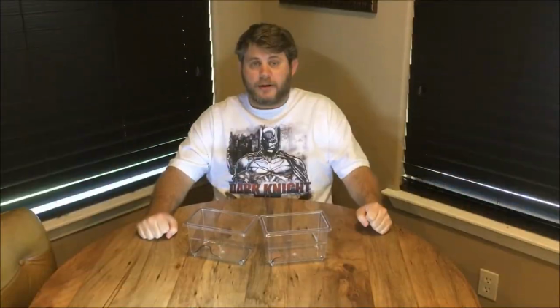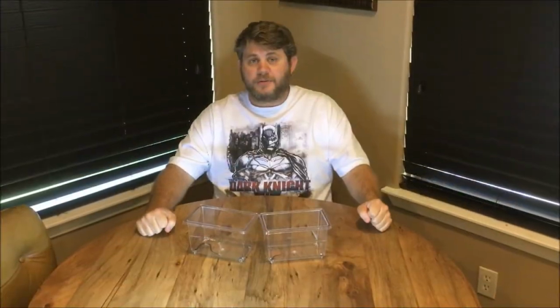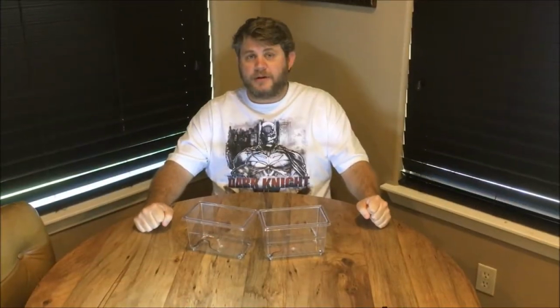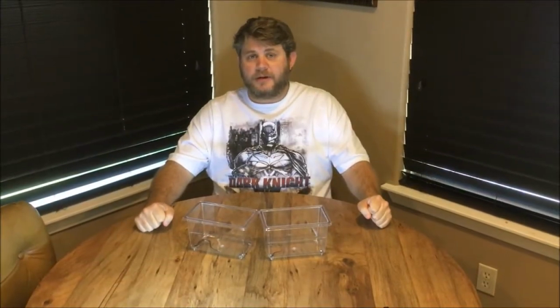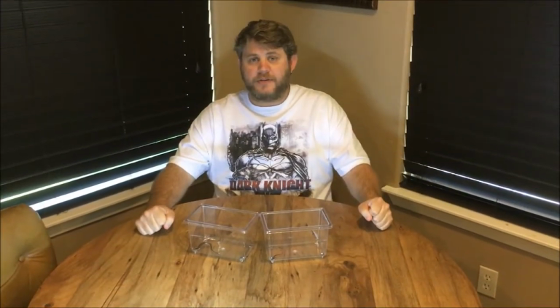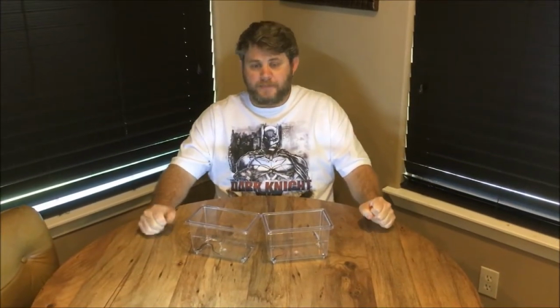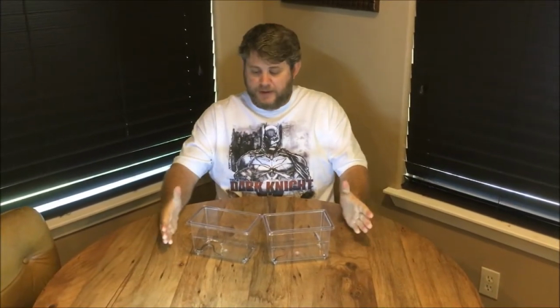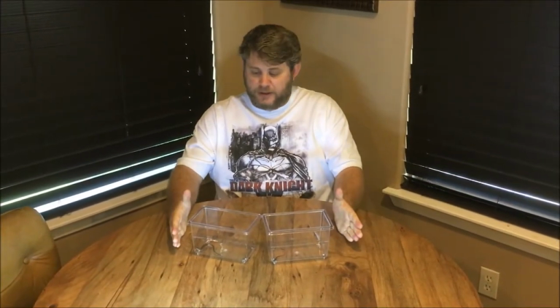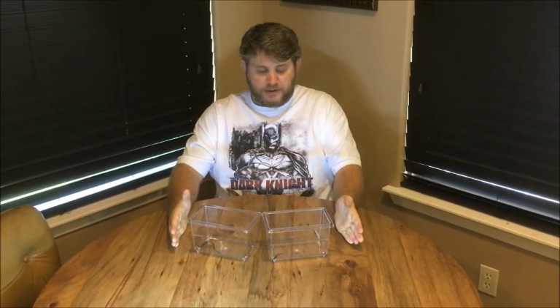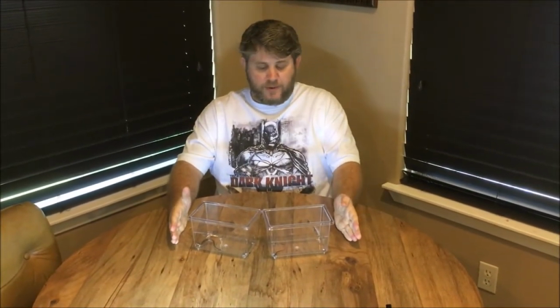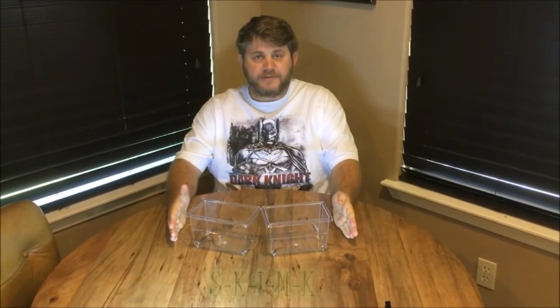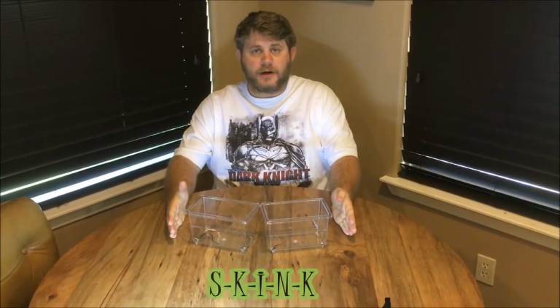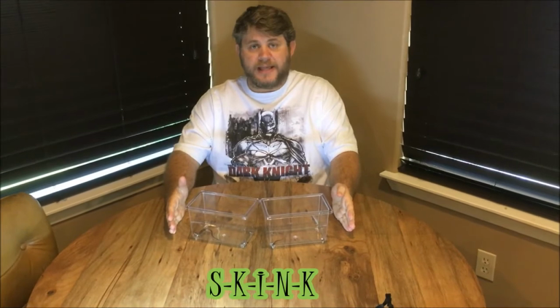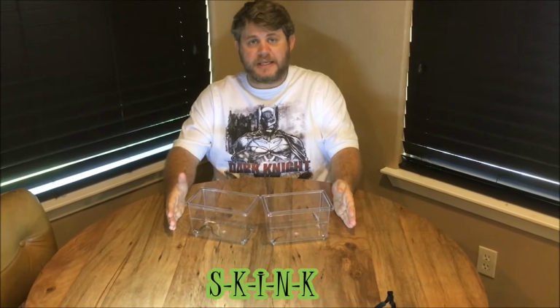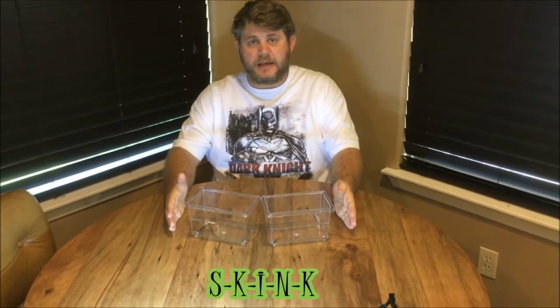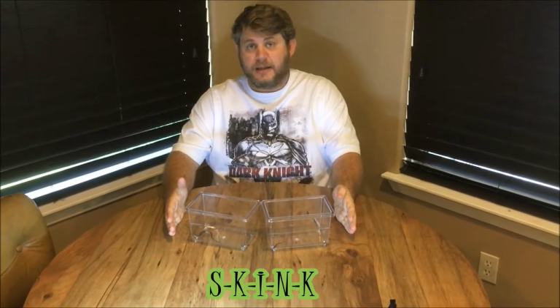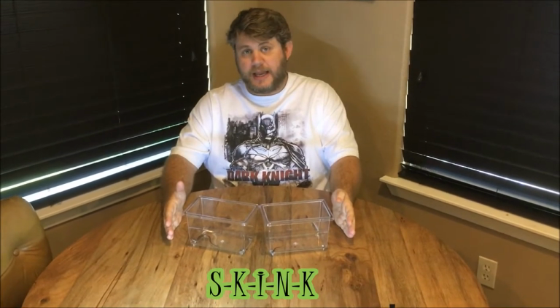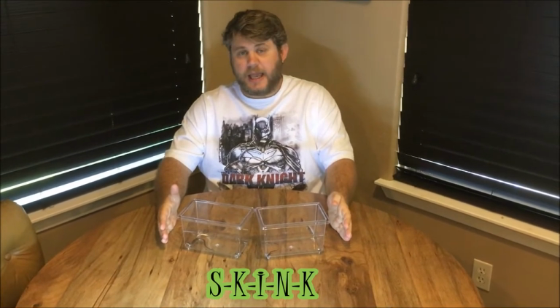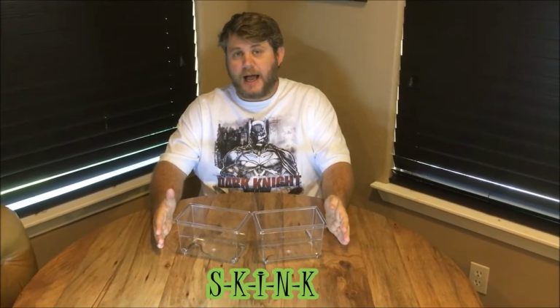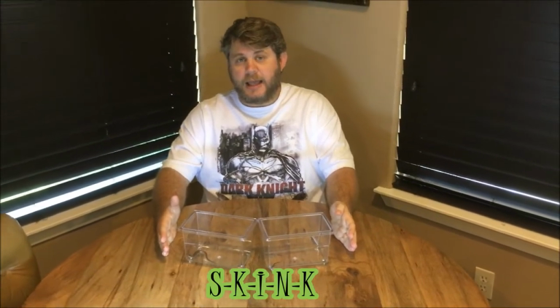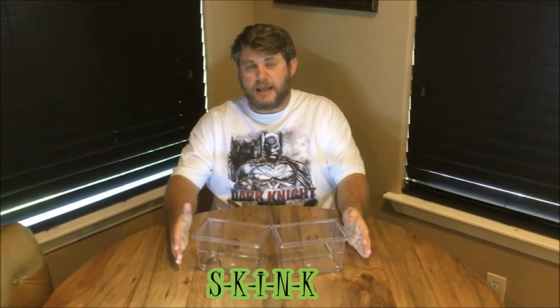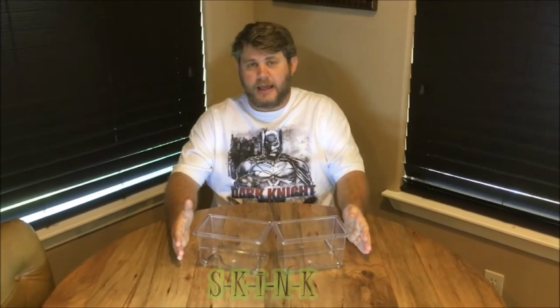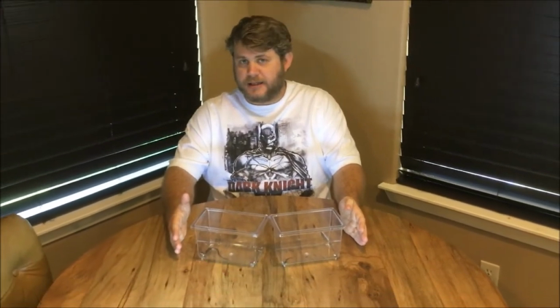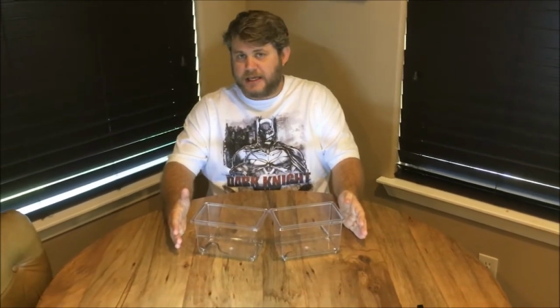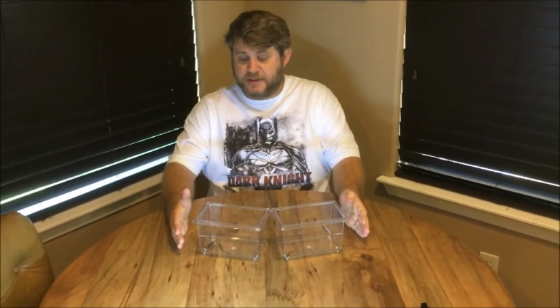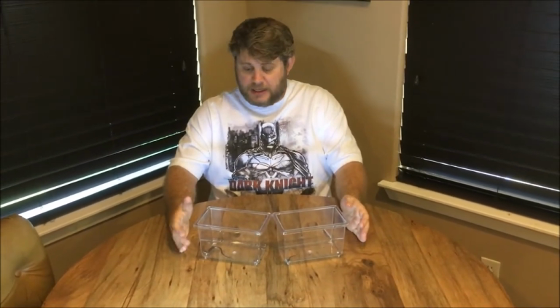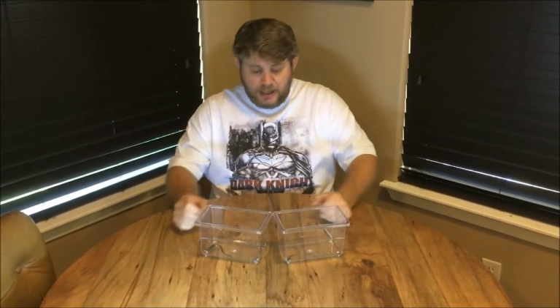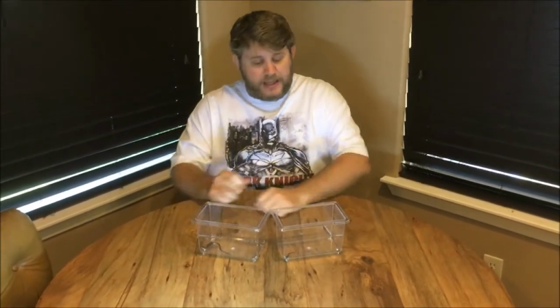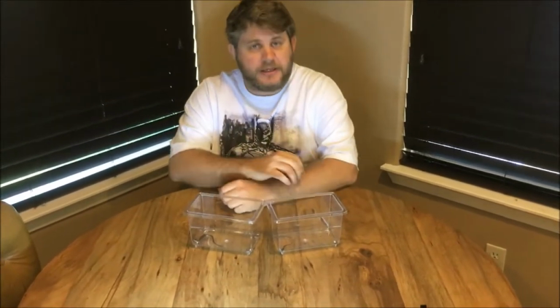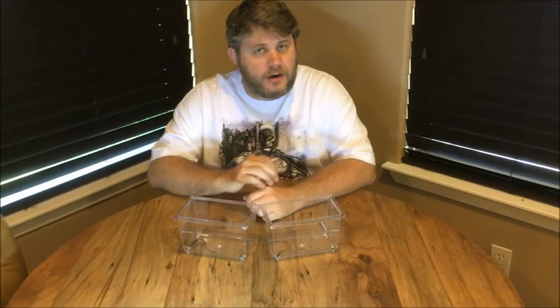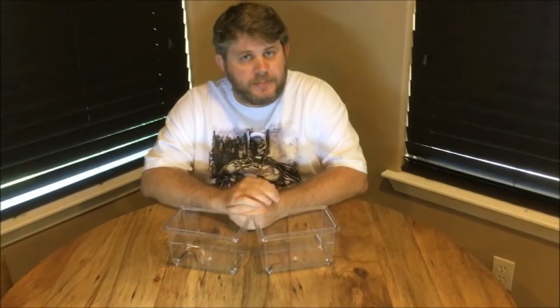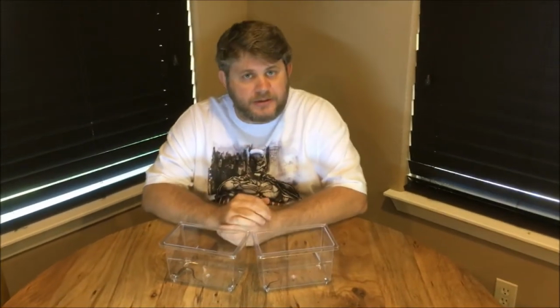Hey guys, we're here with another lizard video. If you look in here, today we have something called a skink — that's S-K-I-N-K. Not stink, but skink. And skinks are a type of lizard.